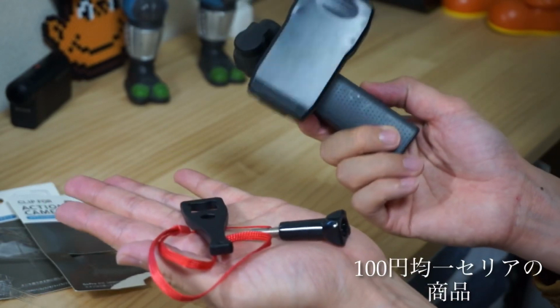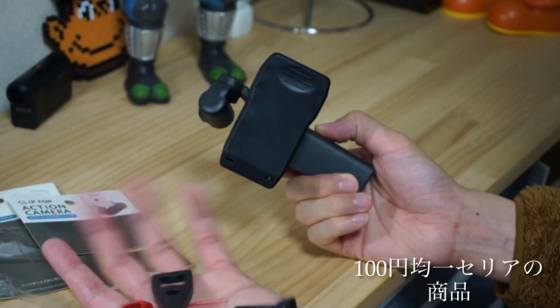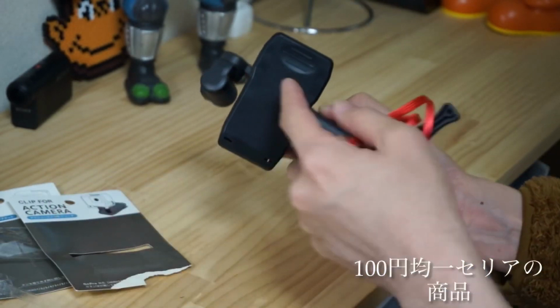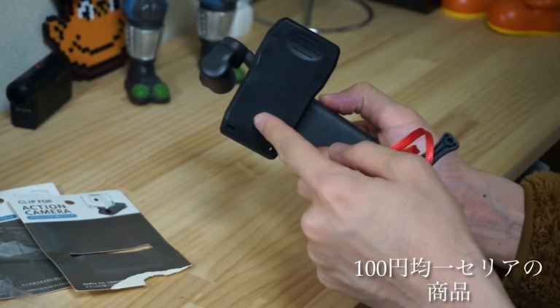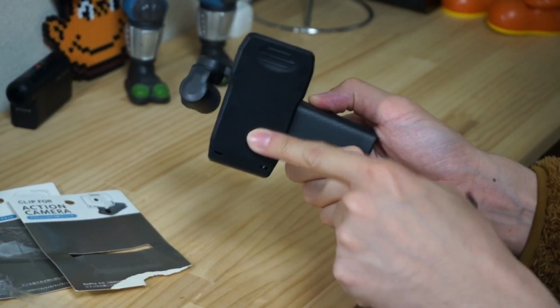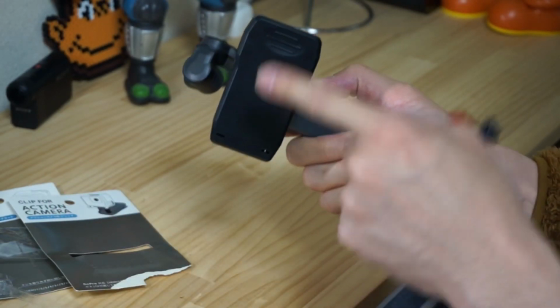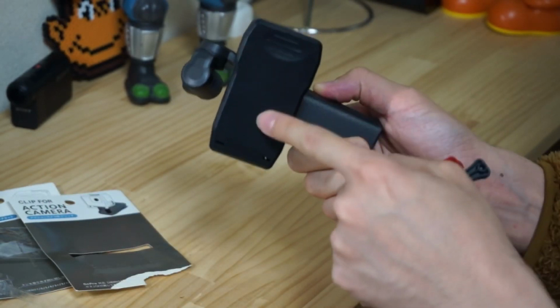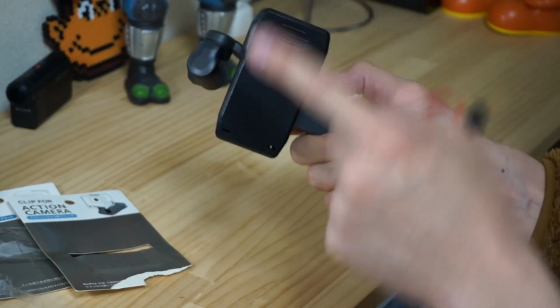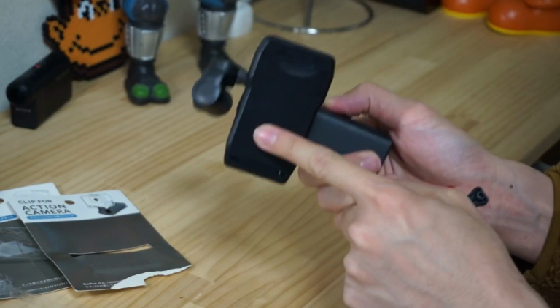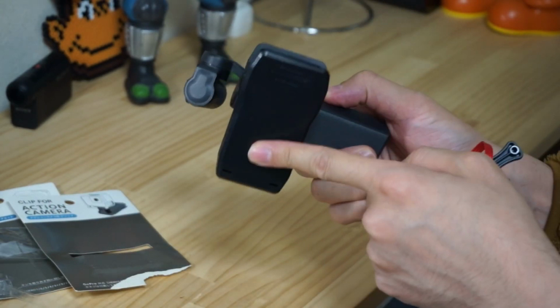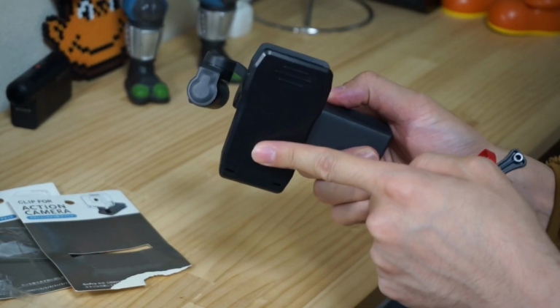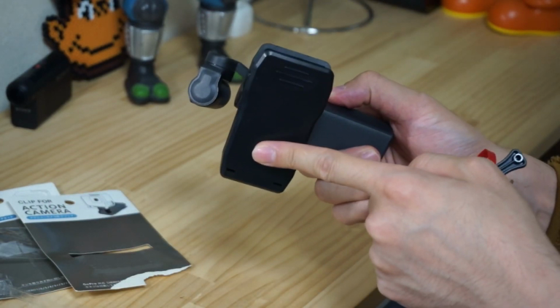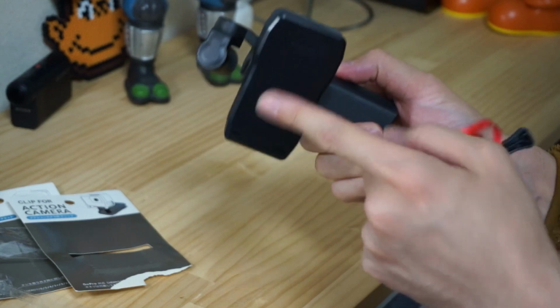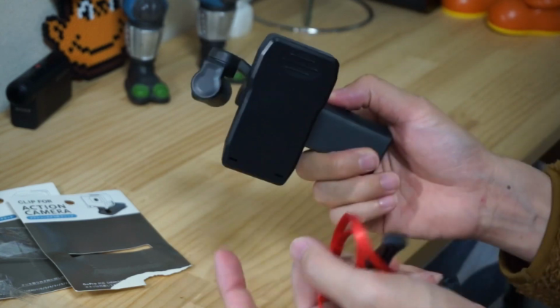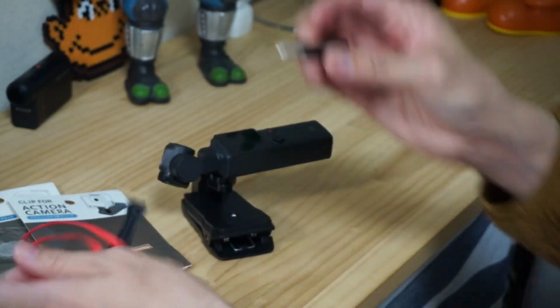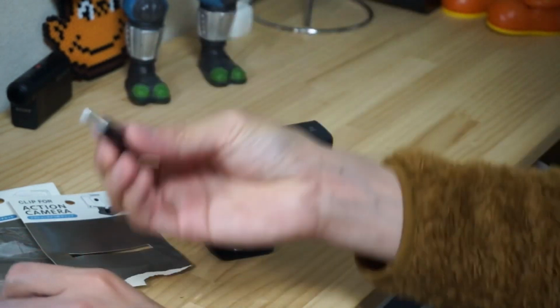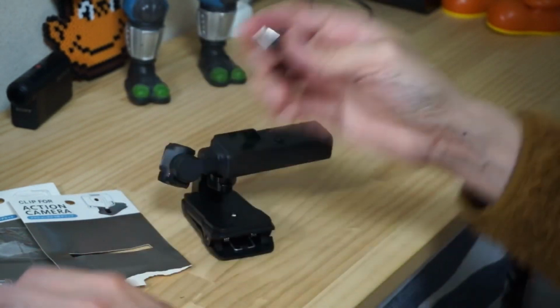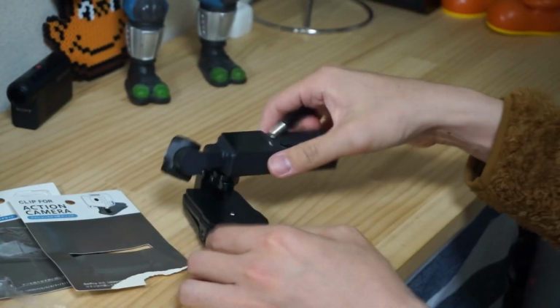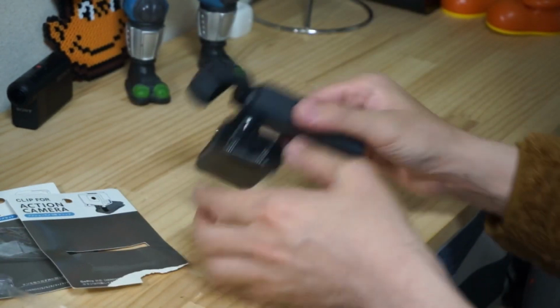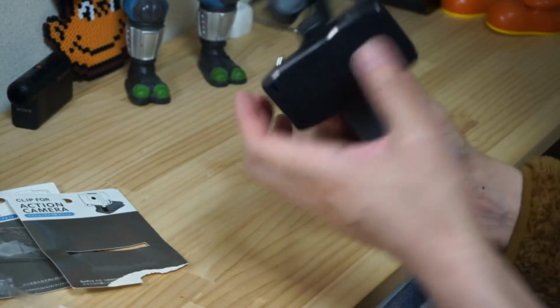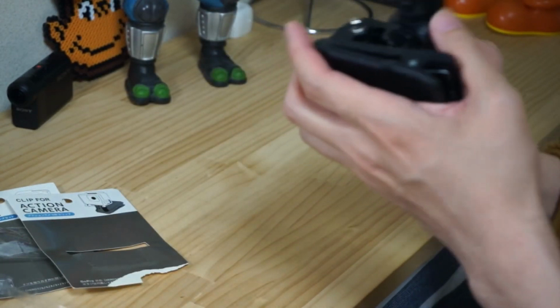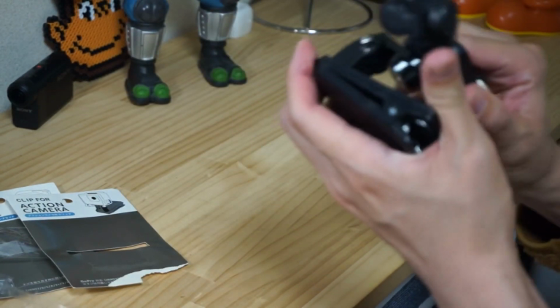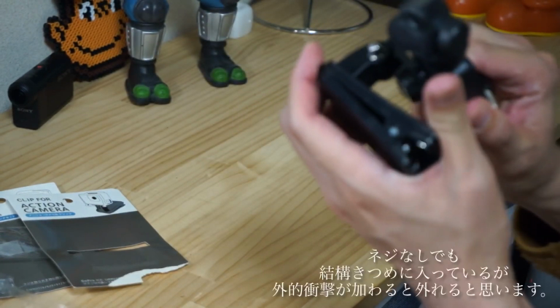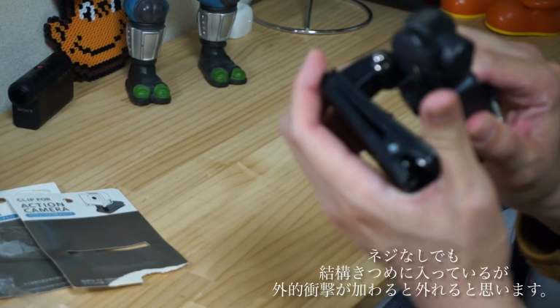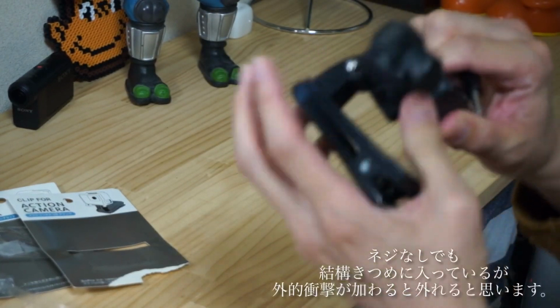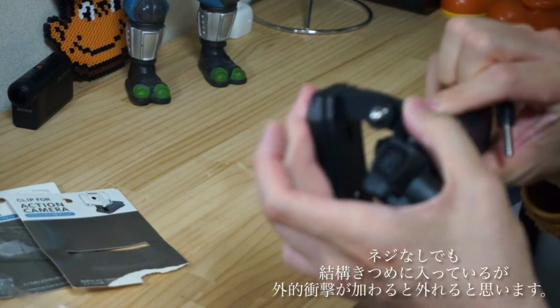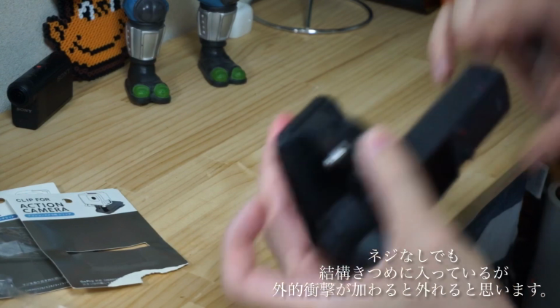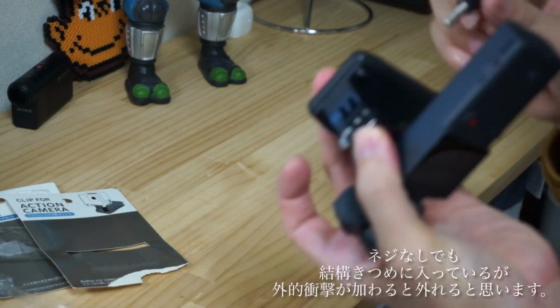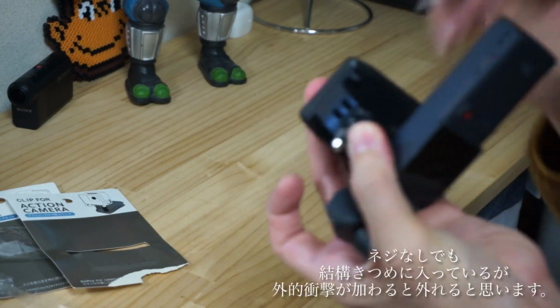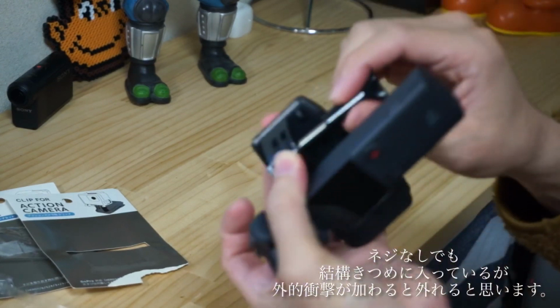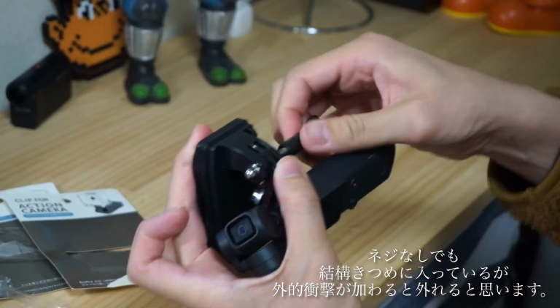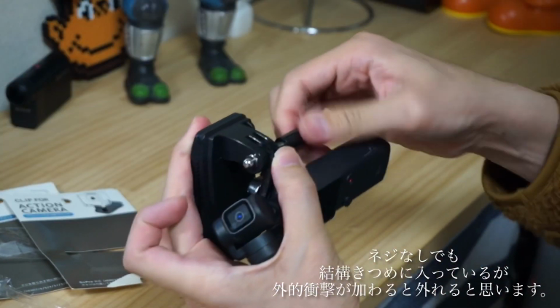This is actually one I got from a dollar shop which is called Xeria. The screw will slip, but this is the one that I'm gonna use.